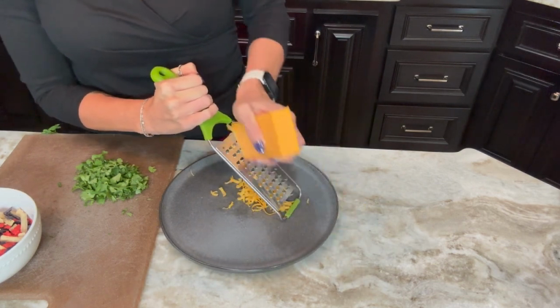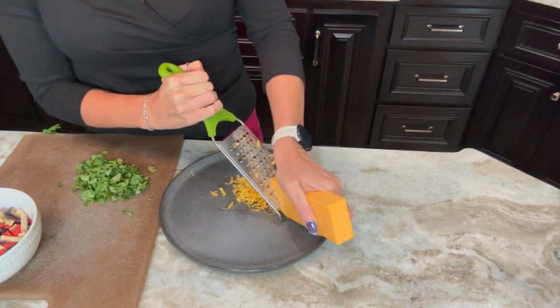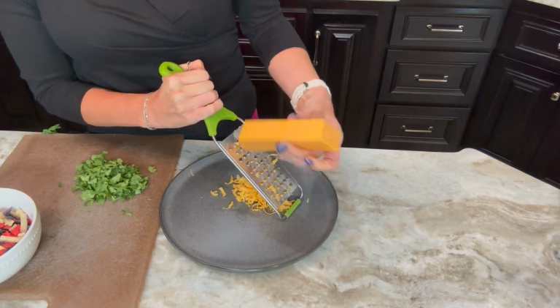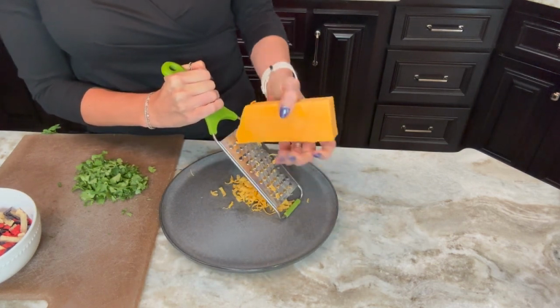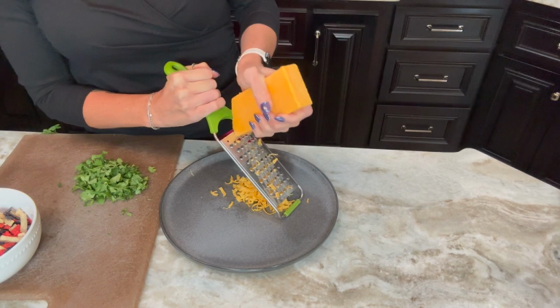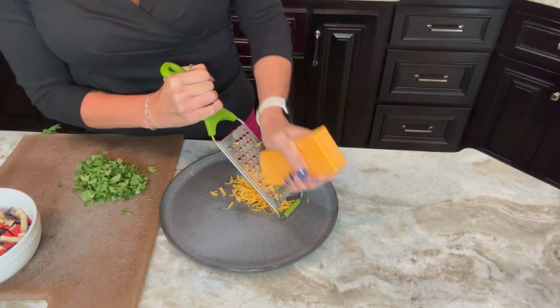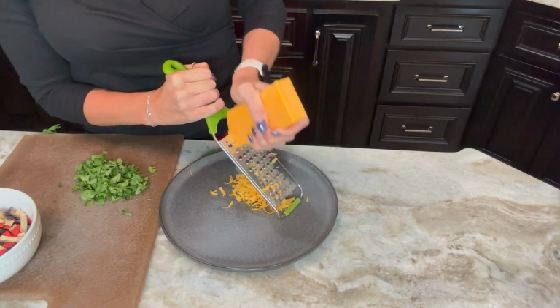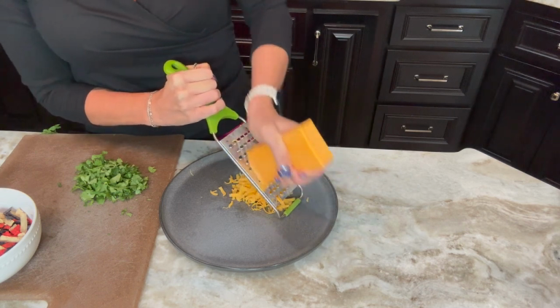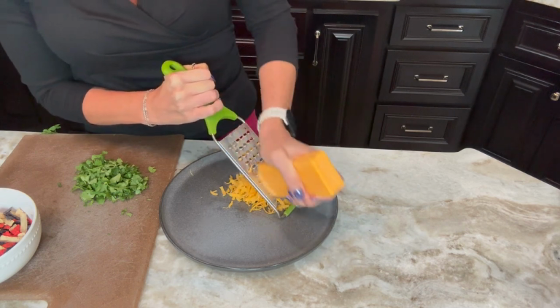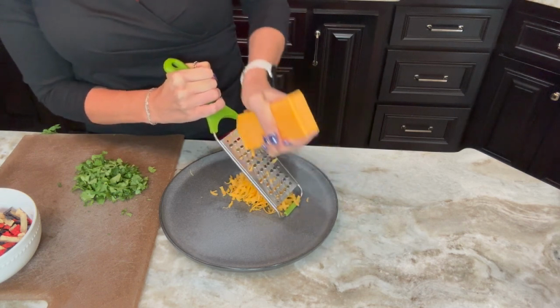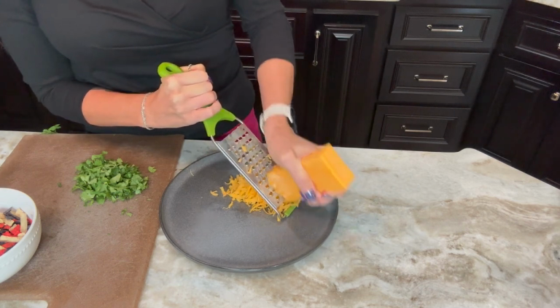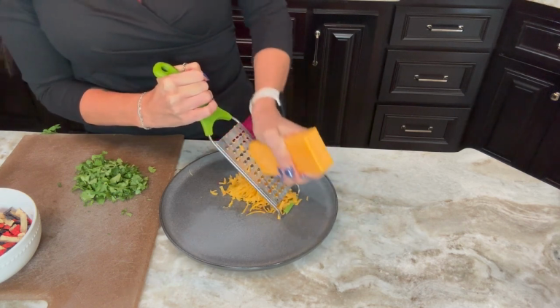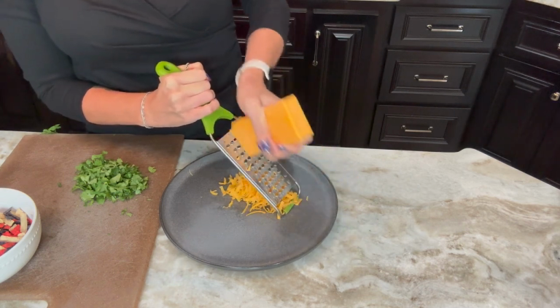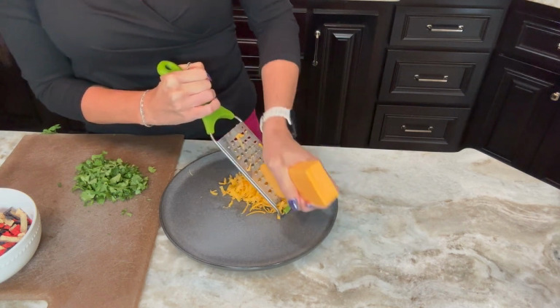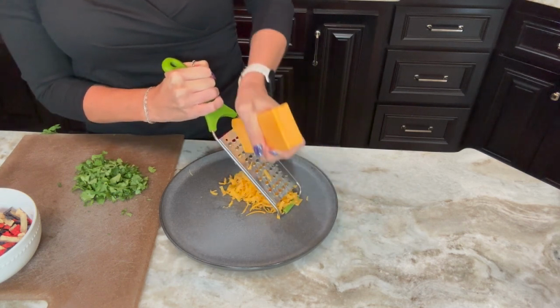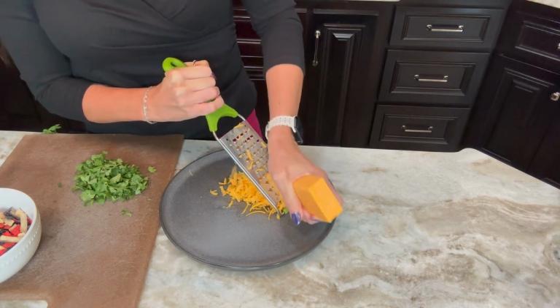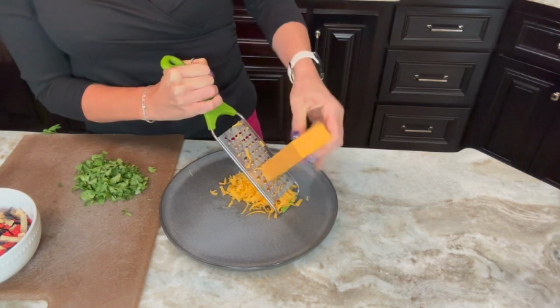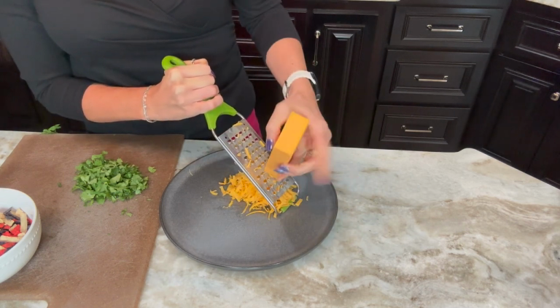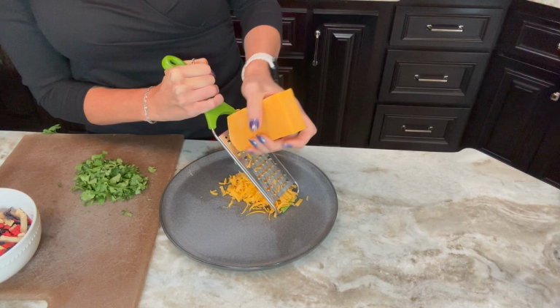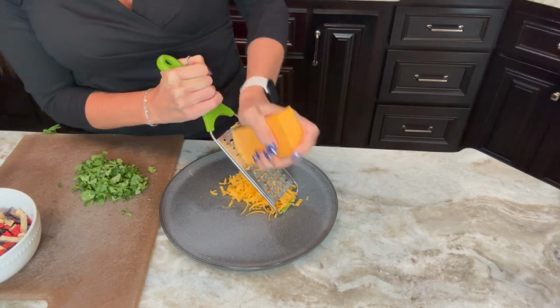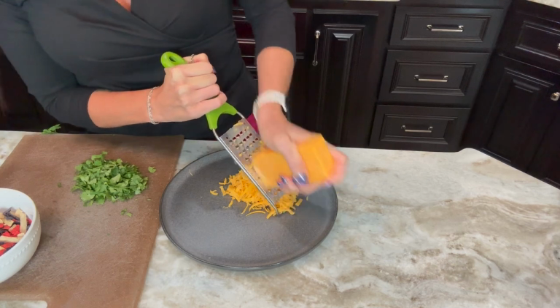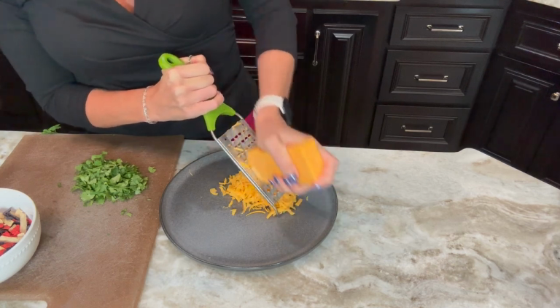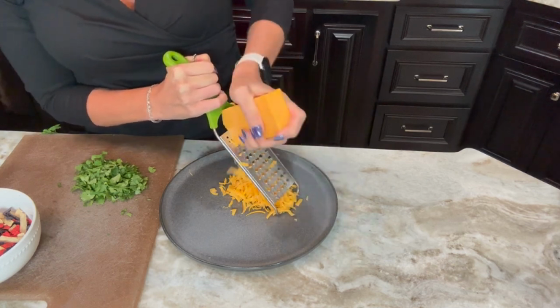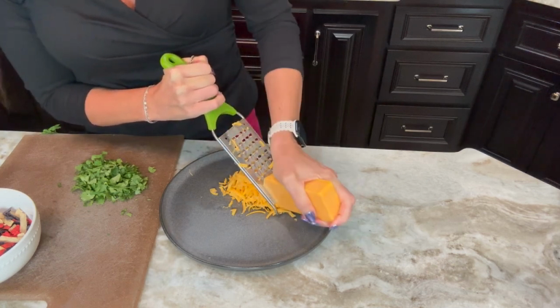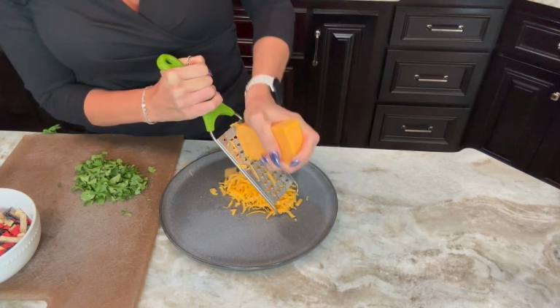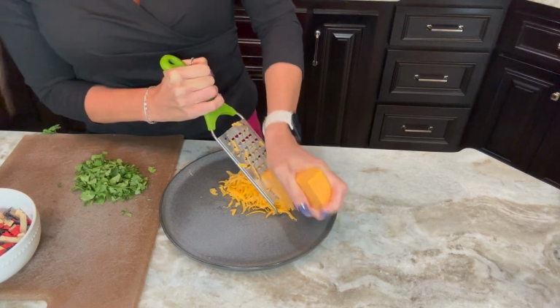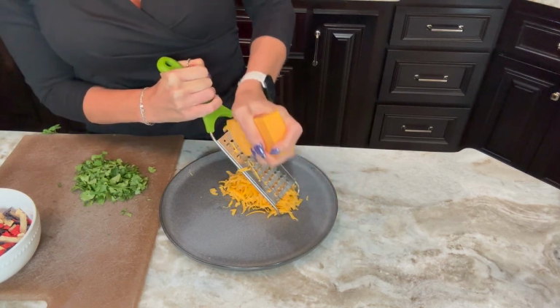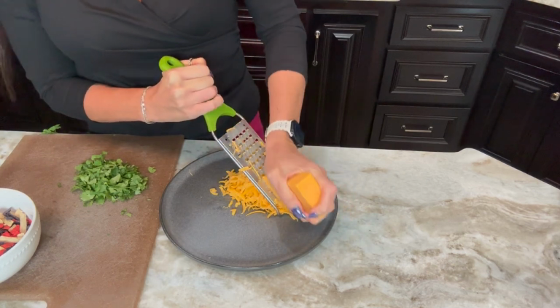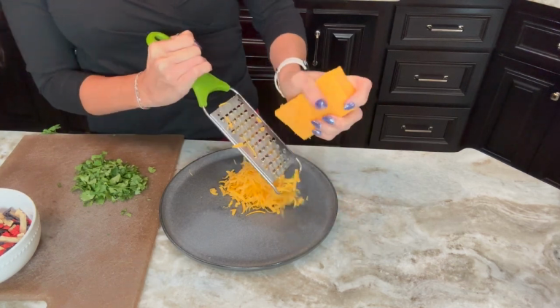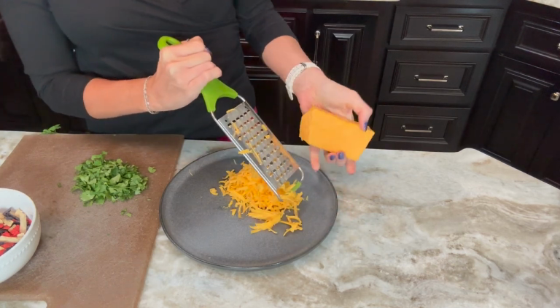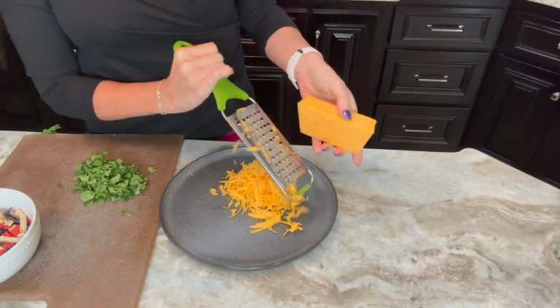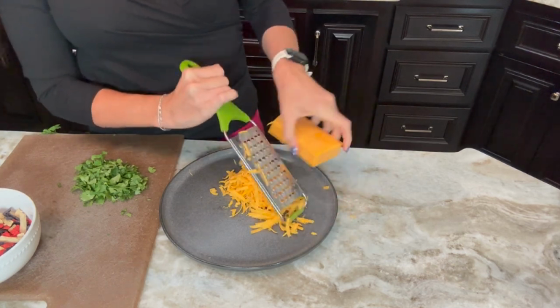And of course cheddar cheese — I like to hand shred the cheddar cheese instead of using store-bought pre-shredded cheese. It just tastes better to me and it melts so much better on the soup when I mix it in.